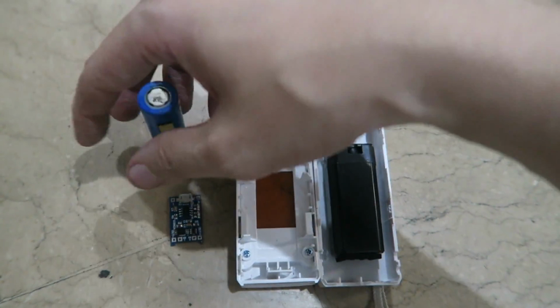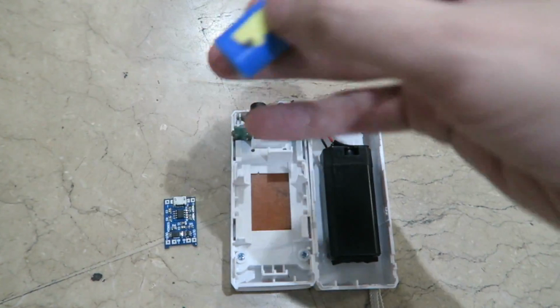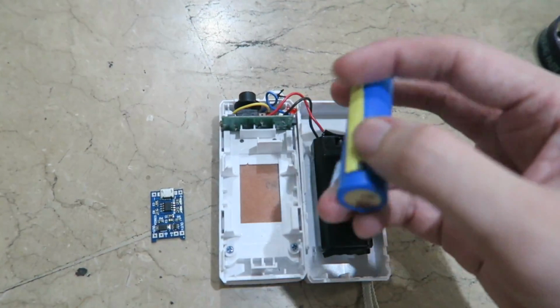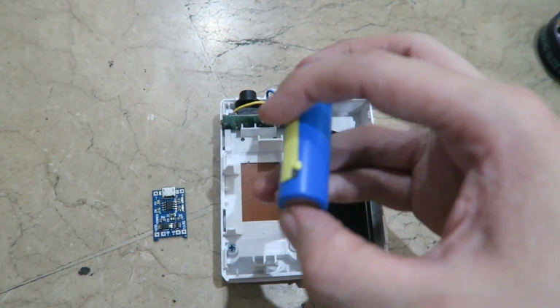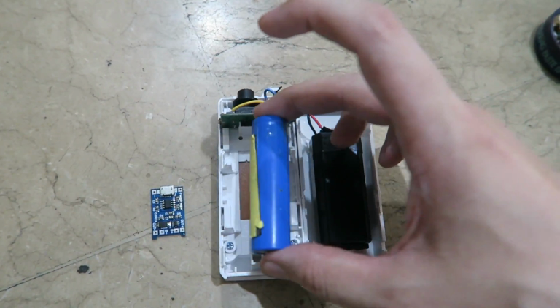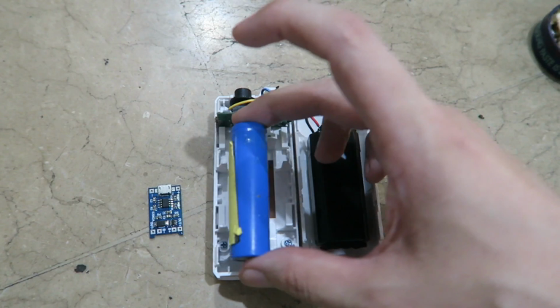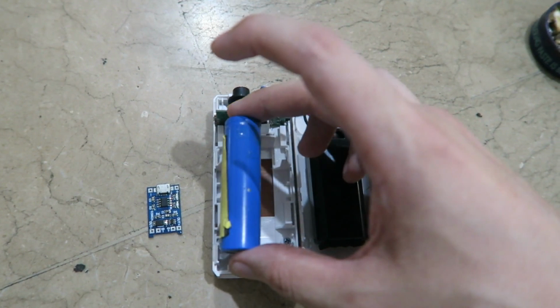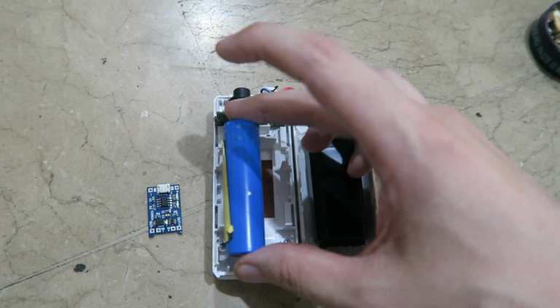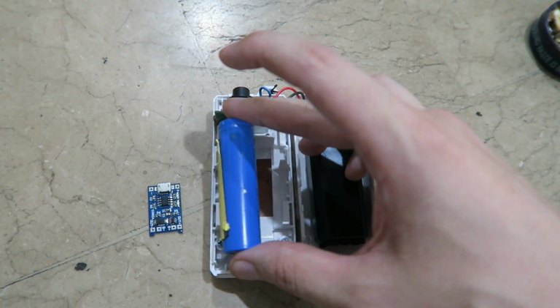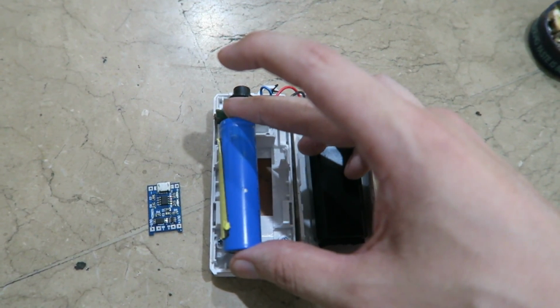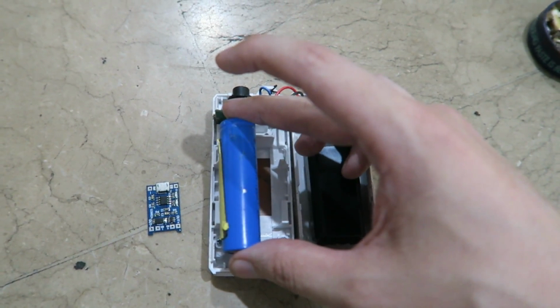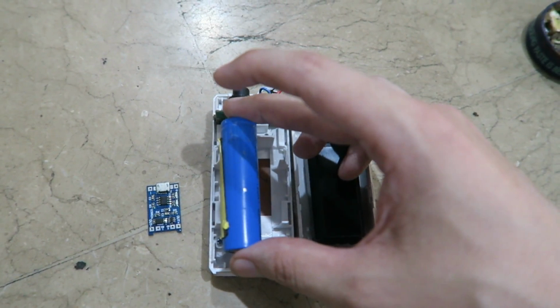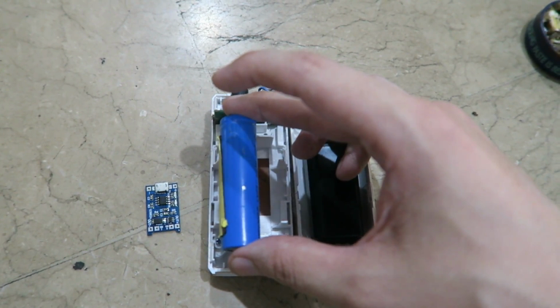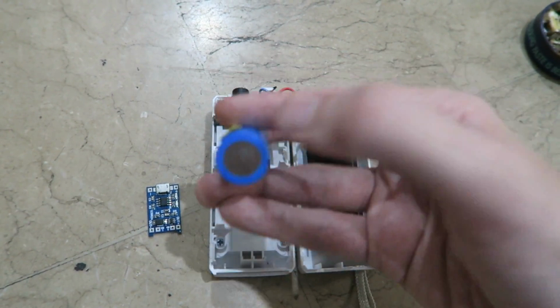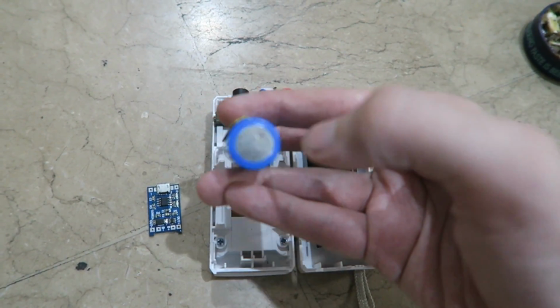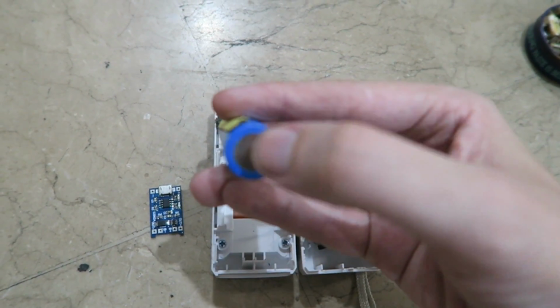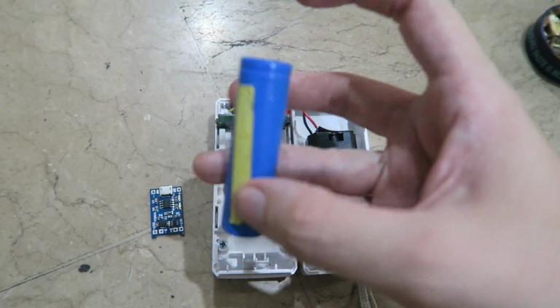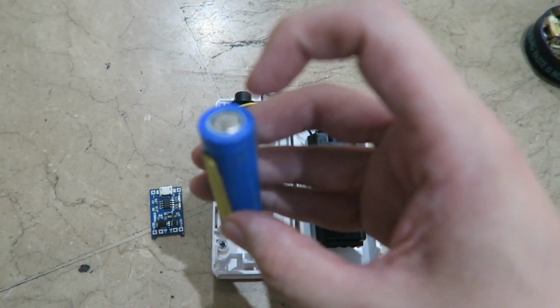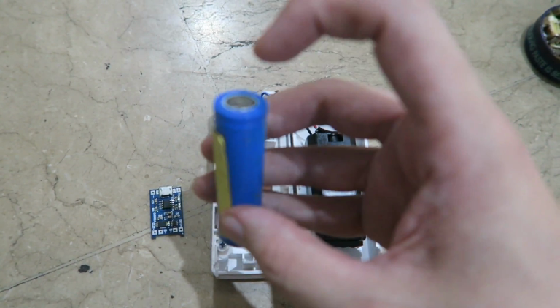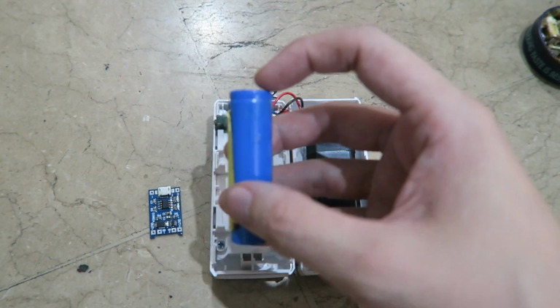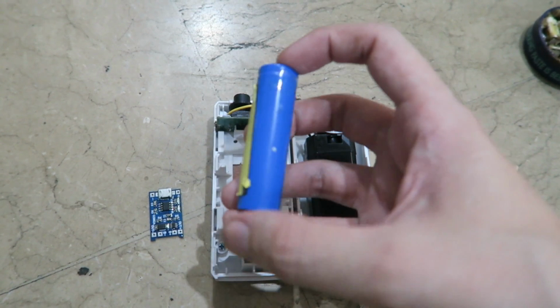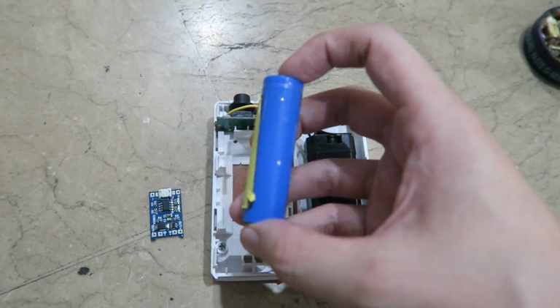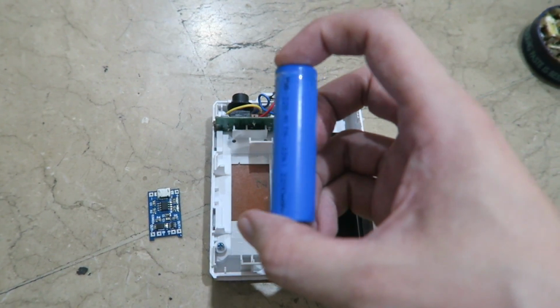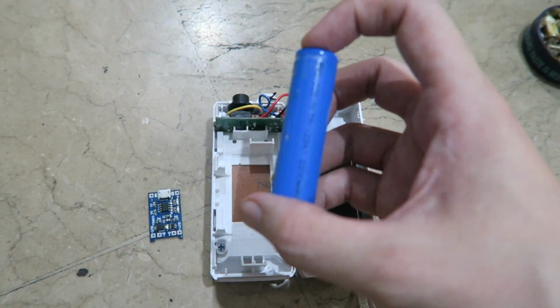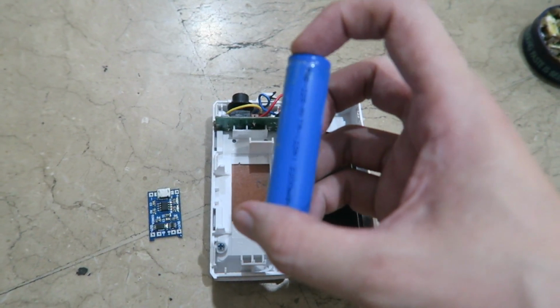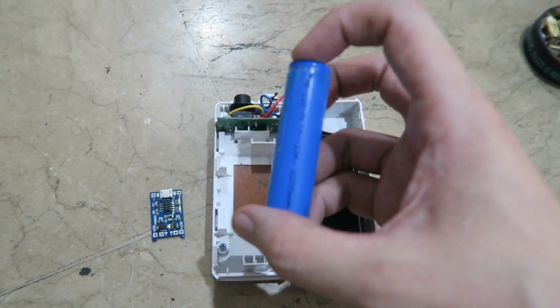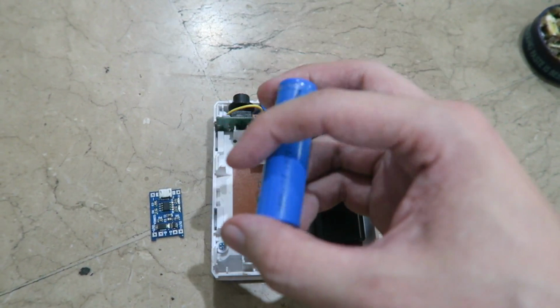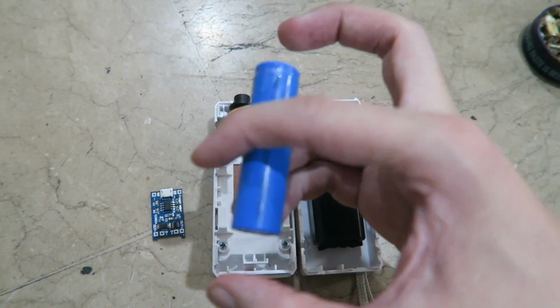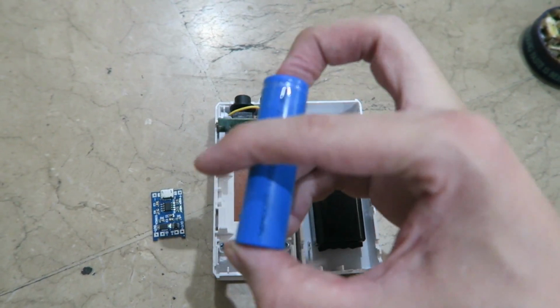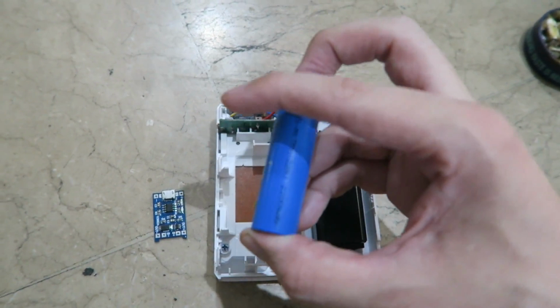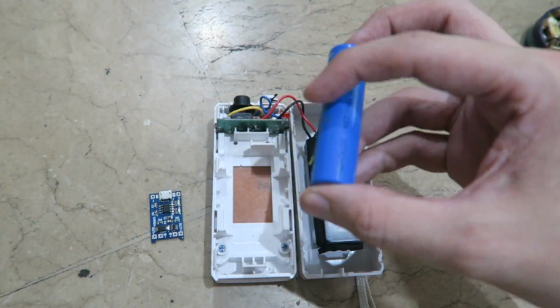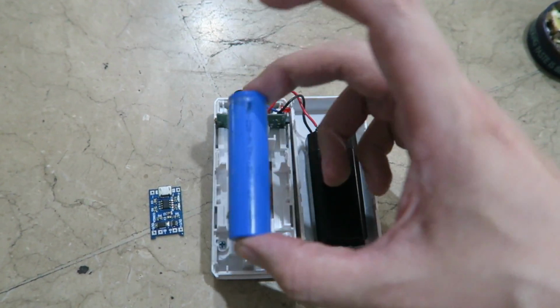I've been thinking about it for a while and I just don't think it's going to be very easy to fit an 18650 in here, because I would have to solder wires to the end, which is never really a good idea with an 18650 anyway — it's really better to have proper contacts on the end.